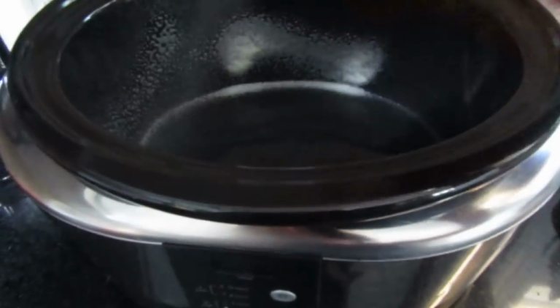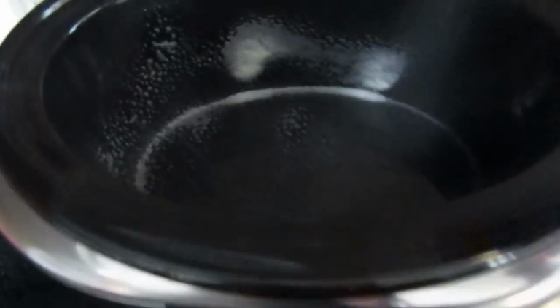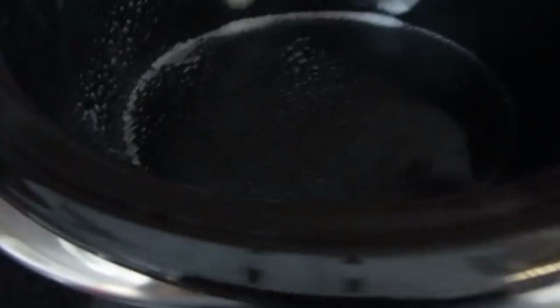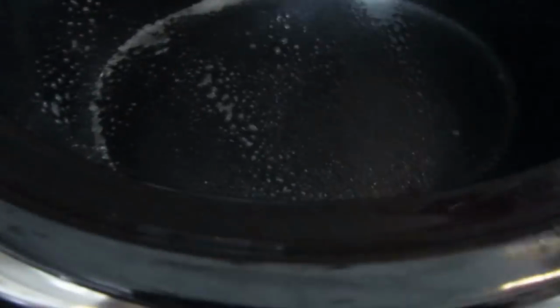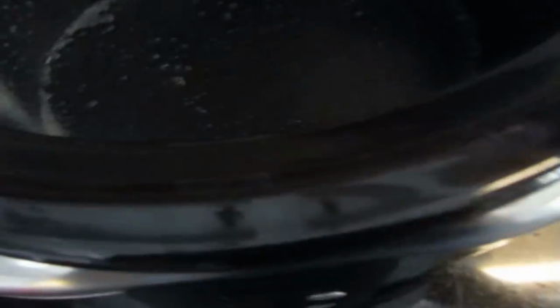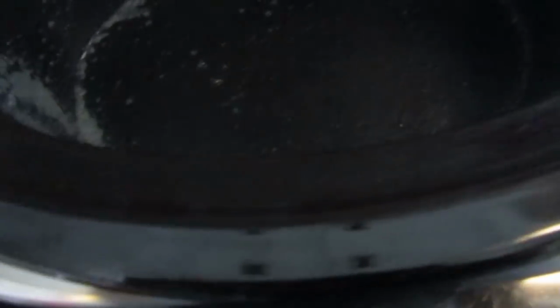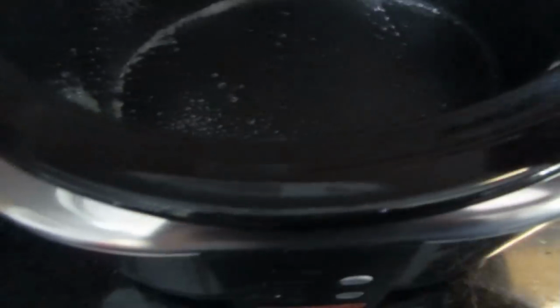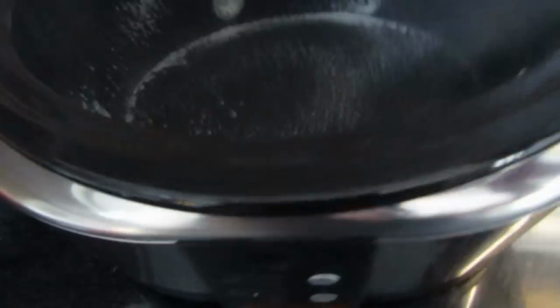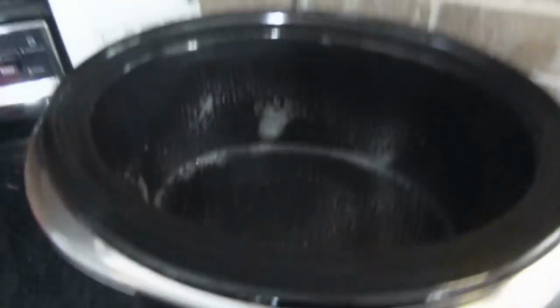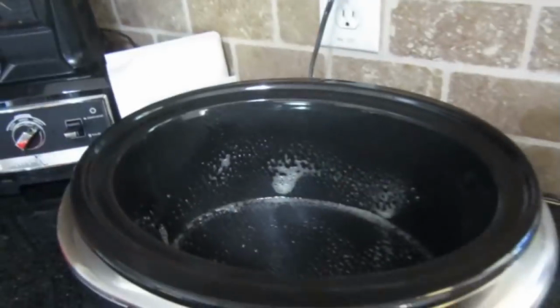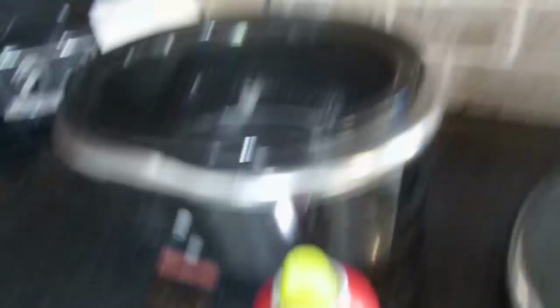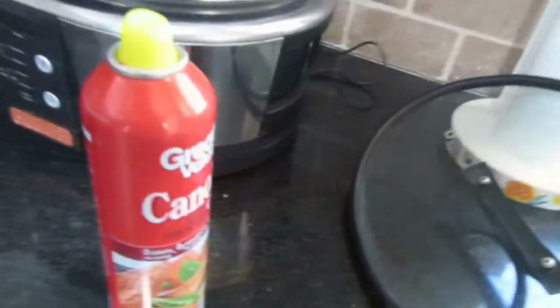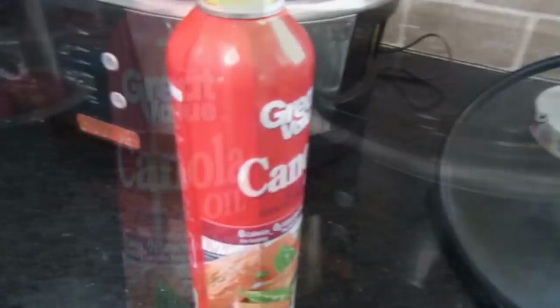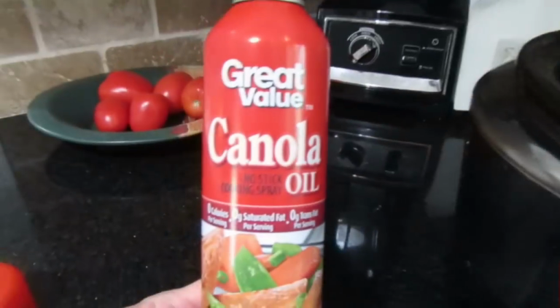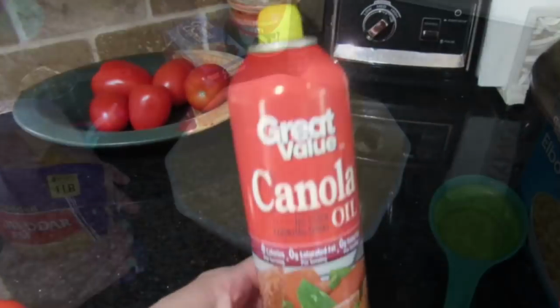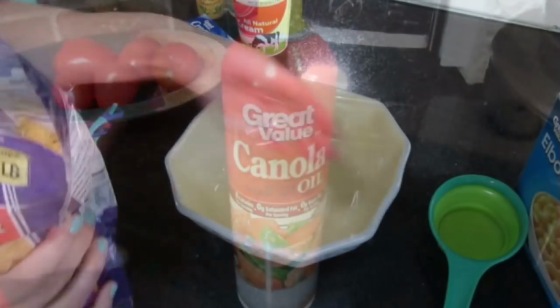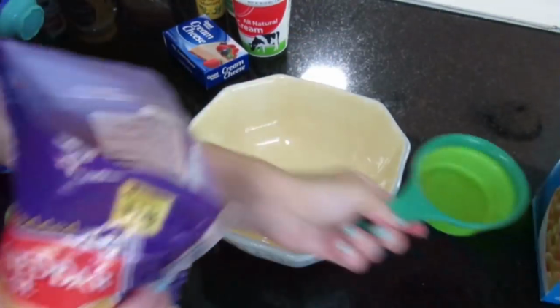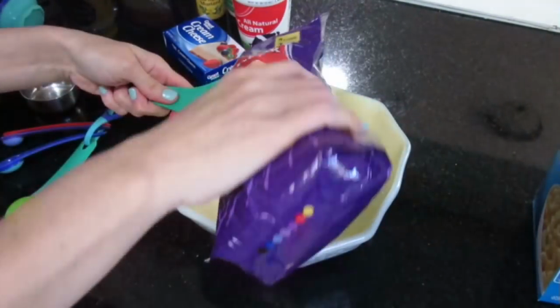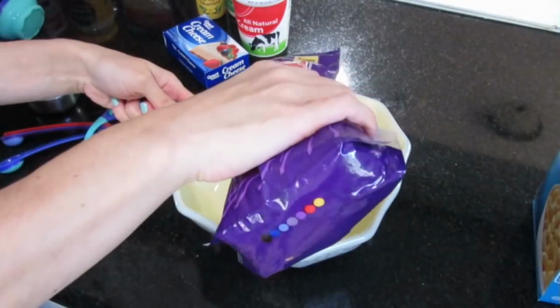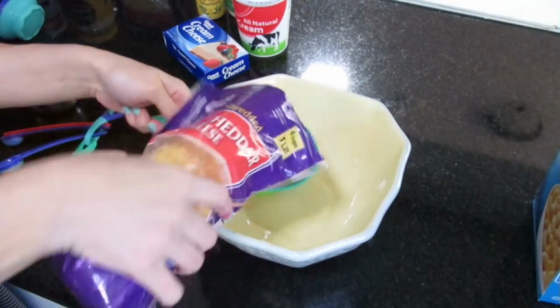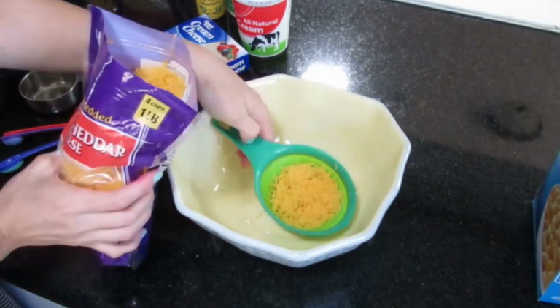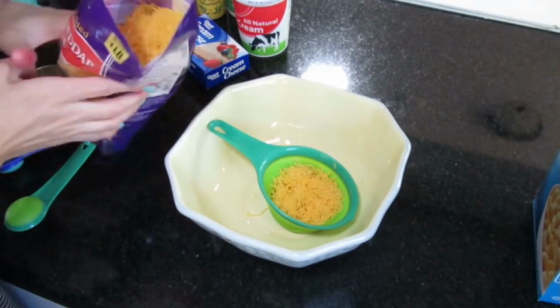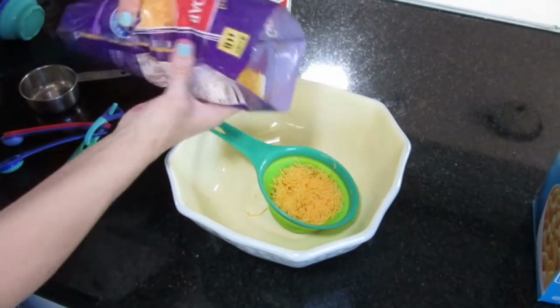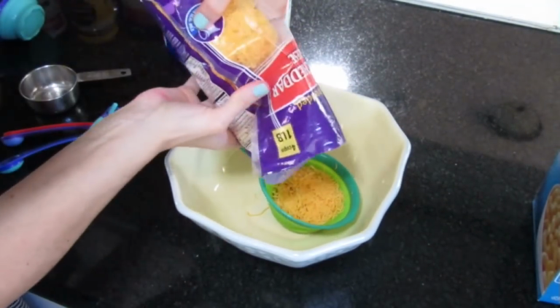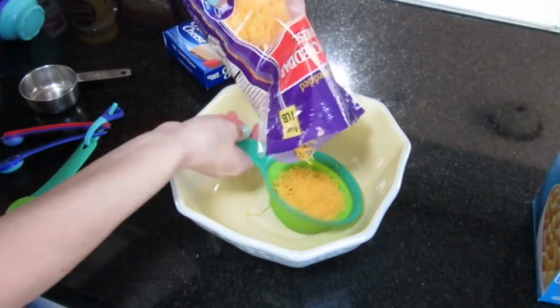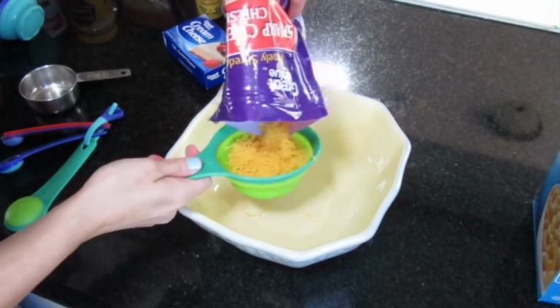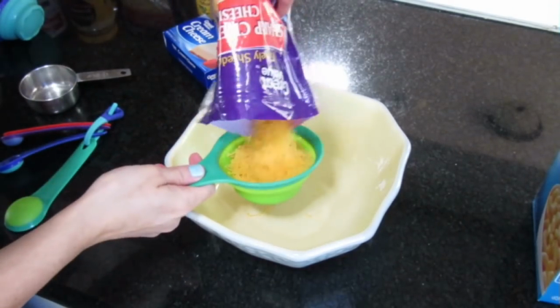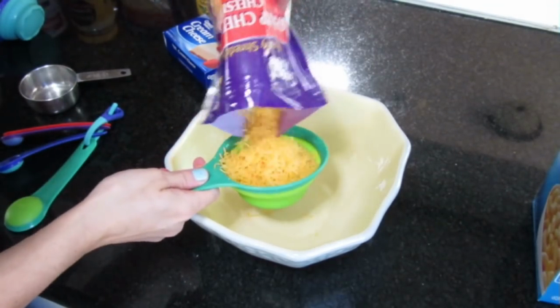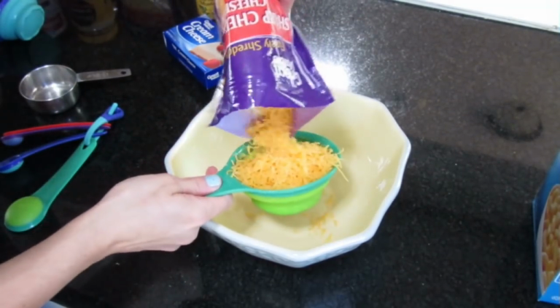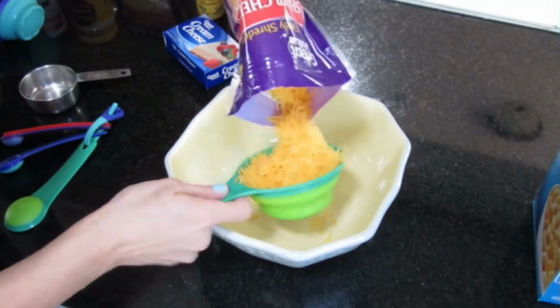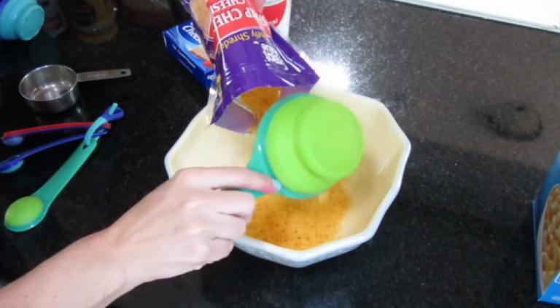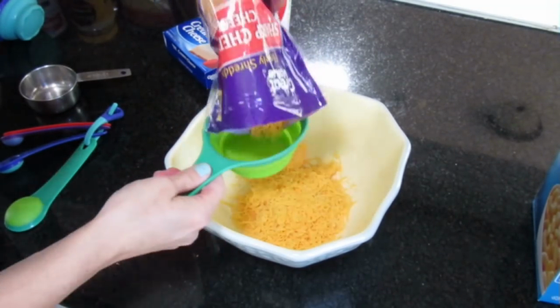Hi guys, so I wanted to share with you one of the best crockpot macaroni and cheese recipes that I have ever come across. This recipe is from Ali's Sweet and Savory Eats, so check out the link in the description box for this recipe.